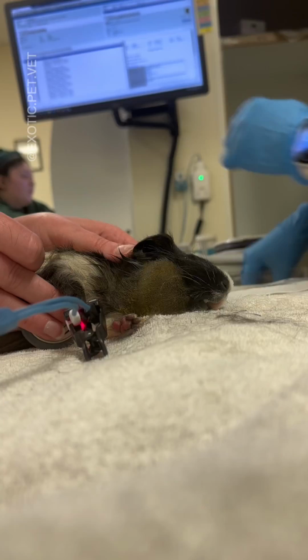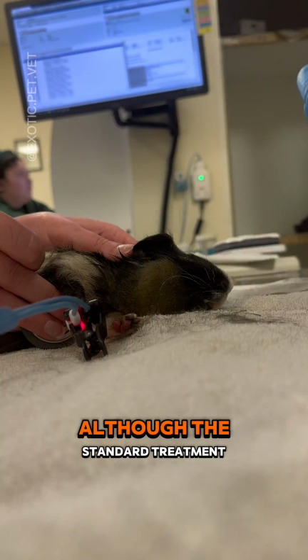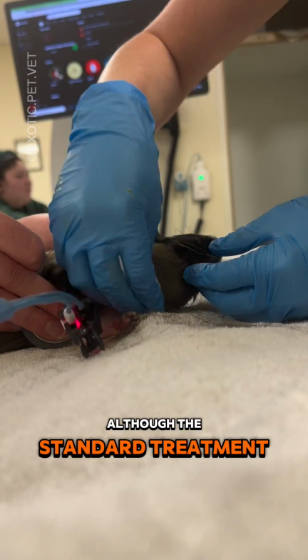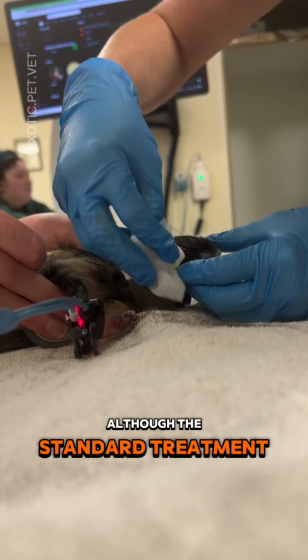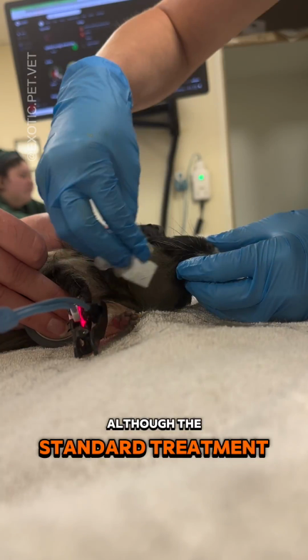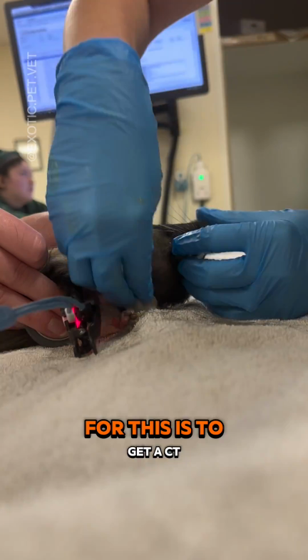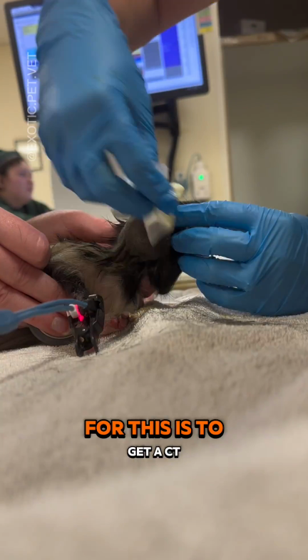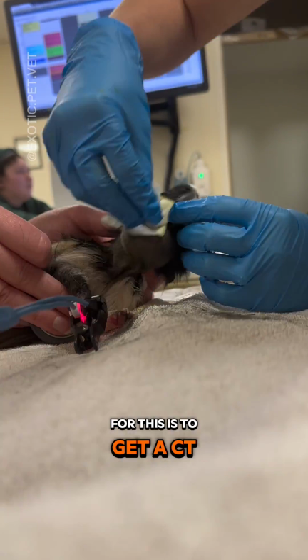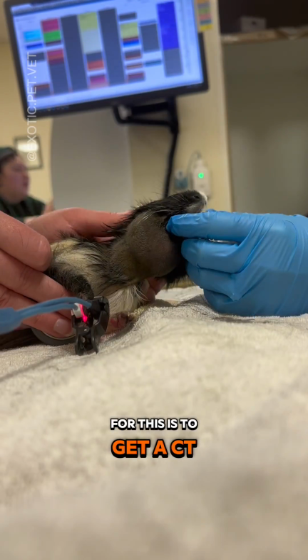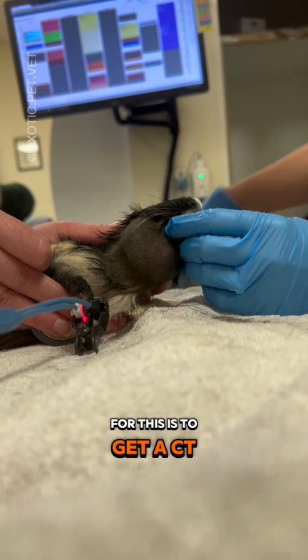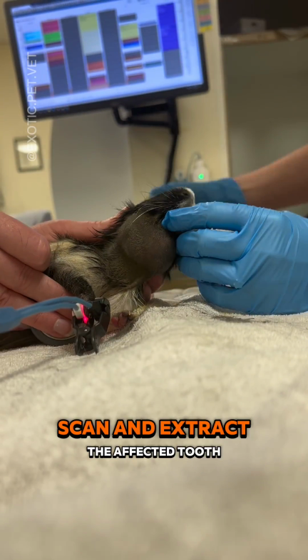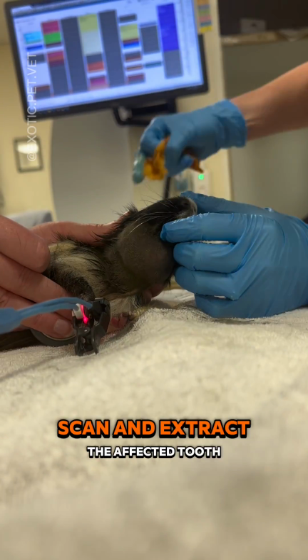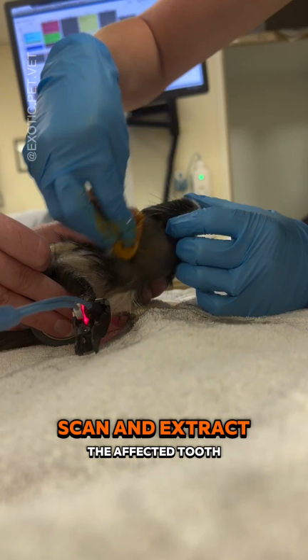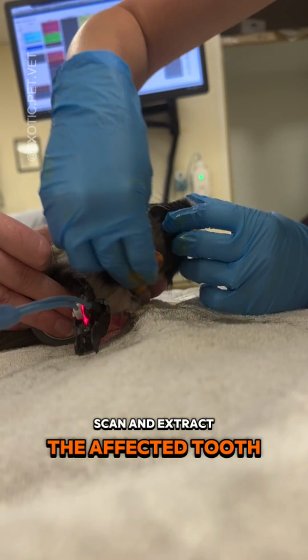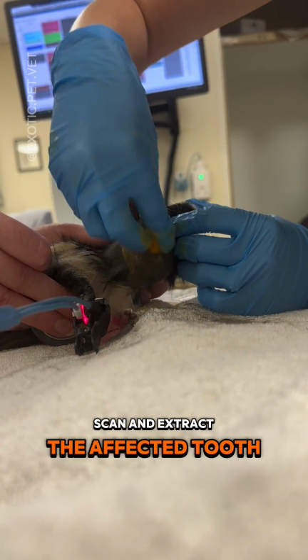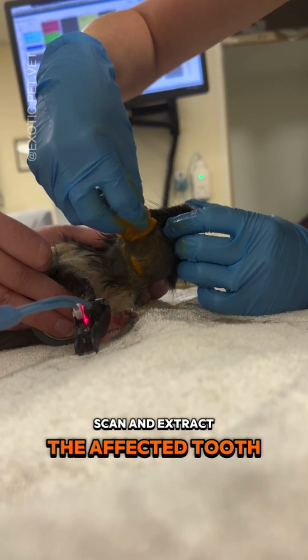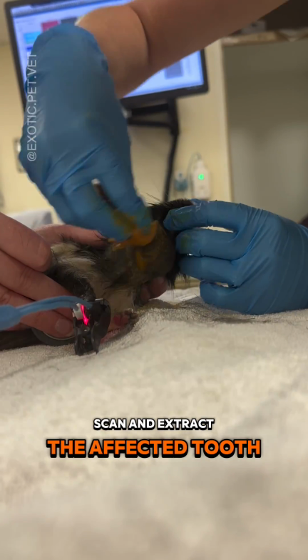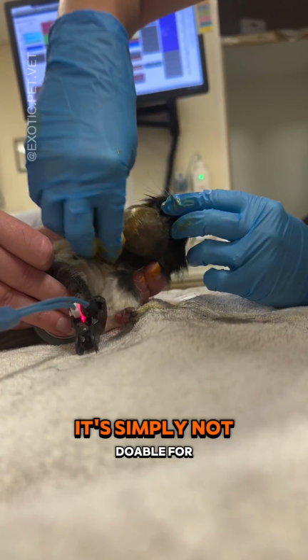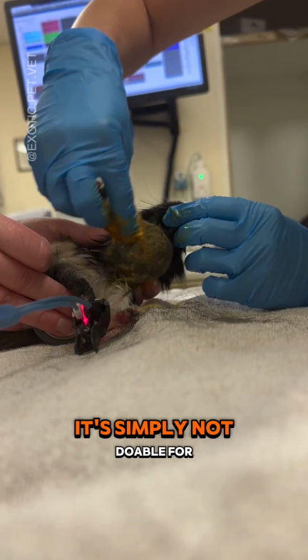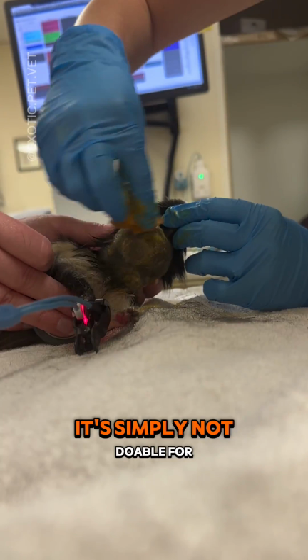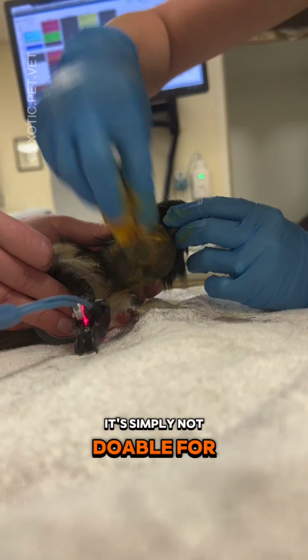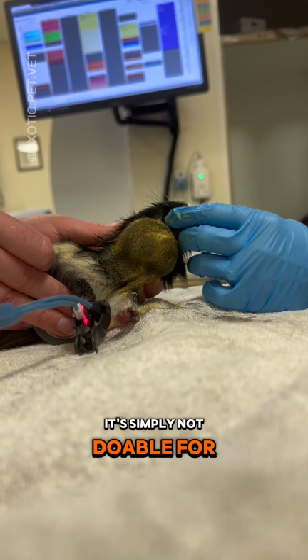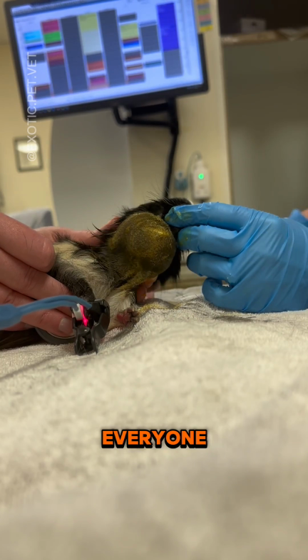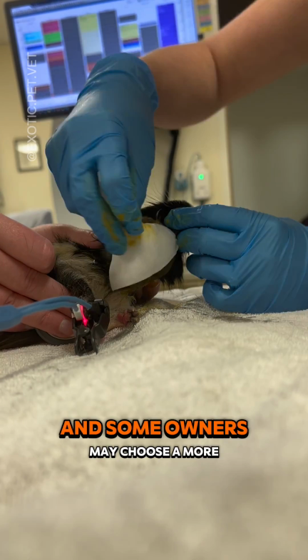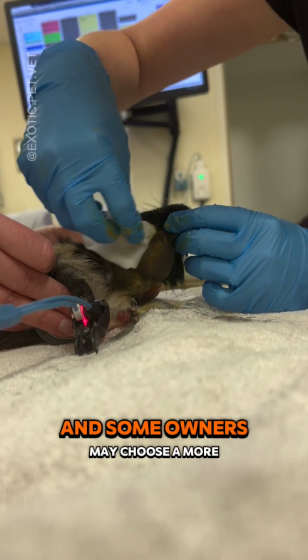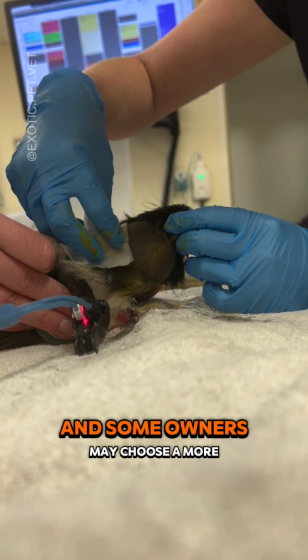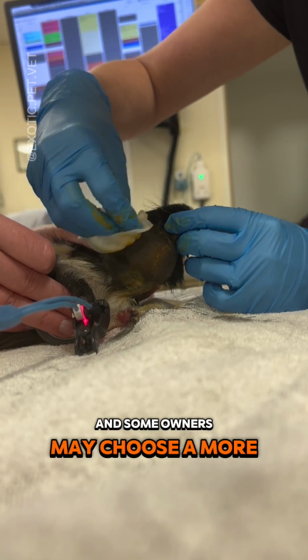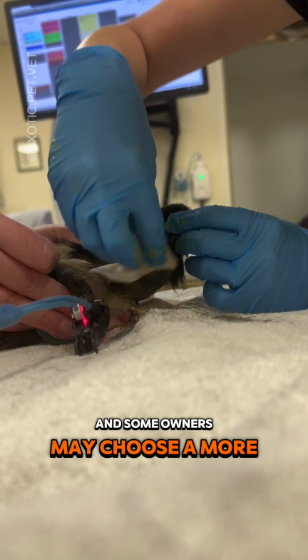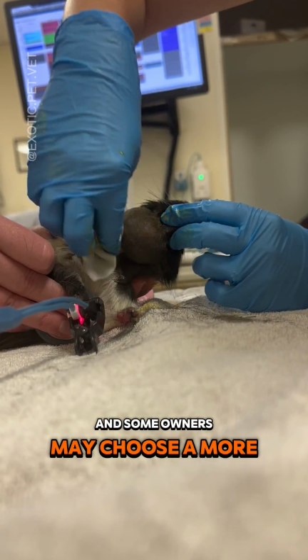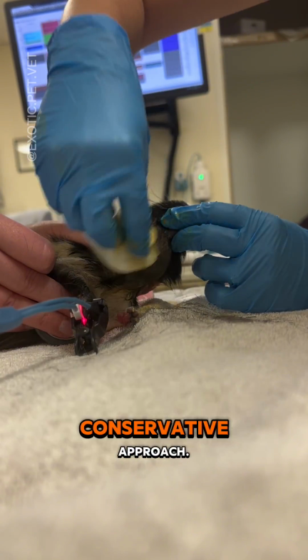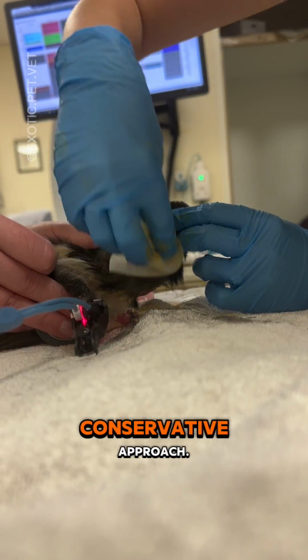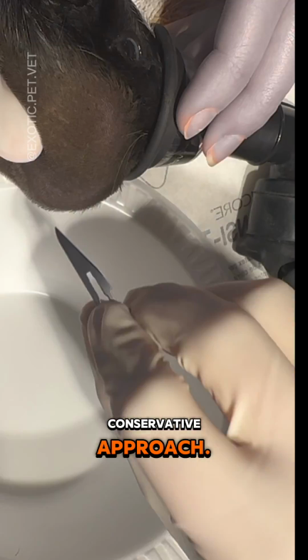Although the standard treatment for this is to get a CT scan and extract the affected tooth, it's simply not doable for everyone, and some owners may choose a more conservative approach.